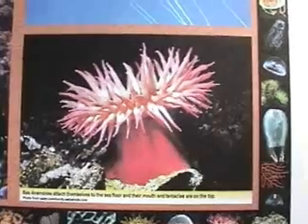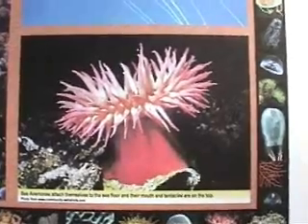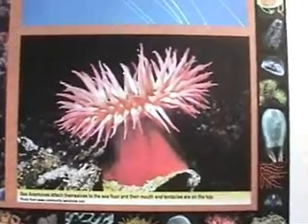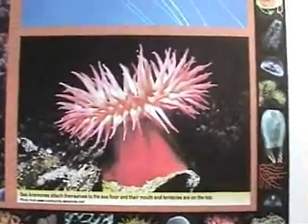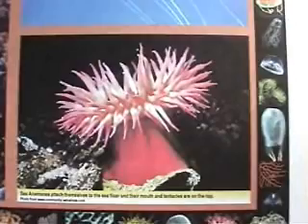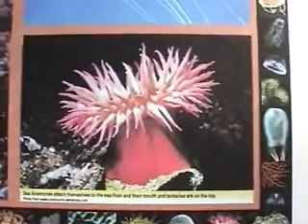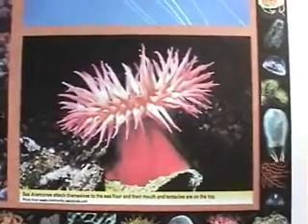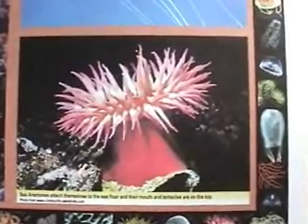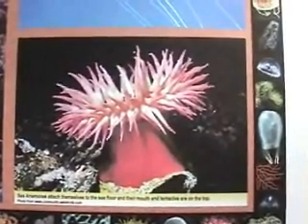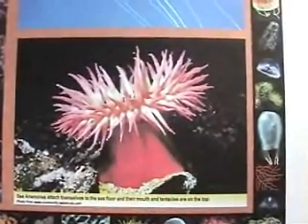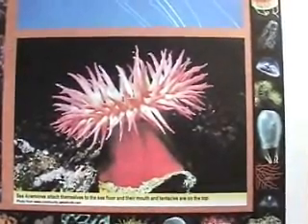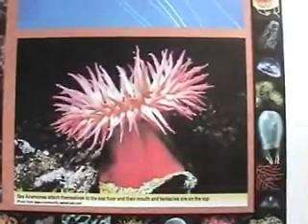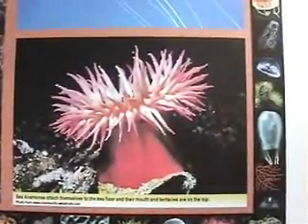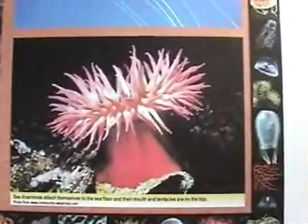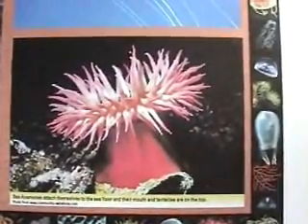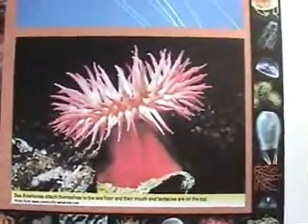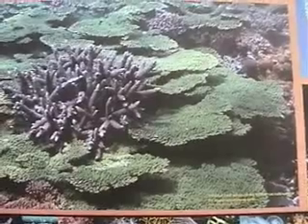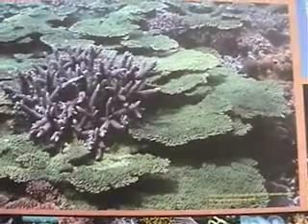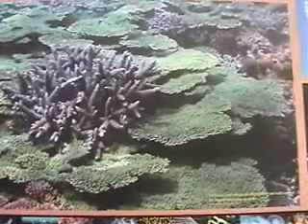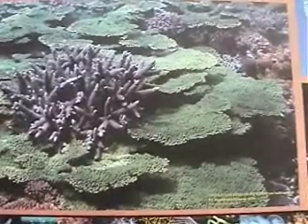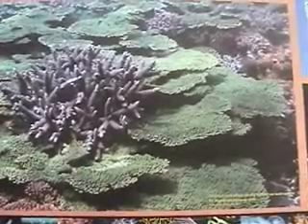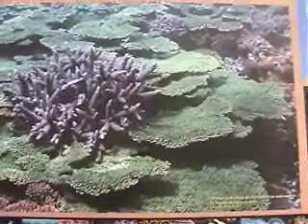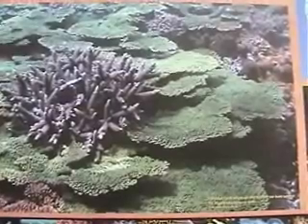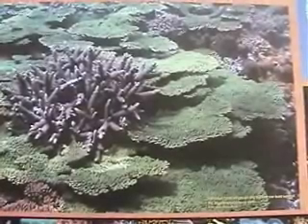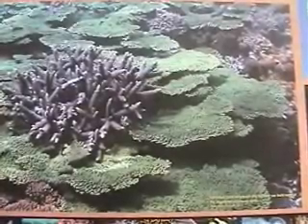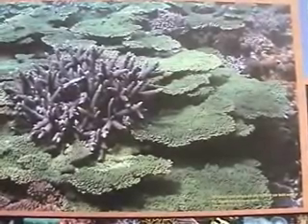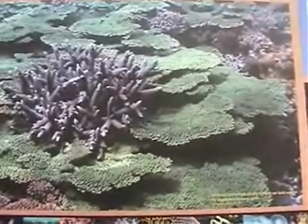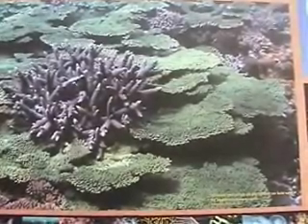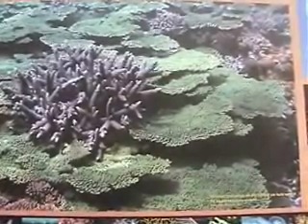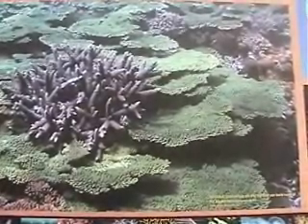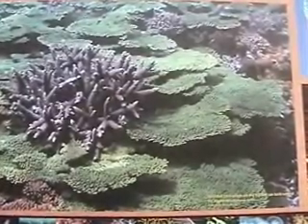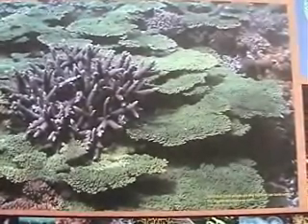Sea anemones attach themselves to the sea floor and their mouth and tentacles are on the top. Individual coral polyps are tiny, but they can build some of the biggest structures on Earth.